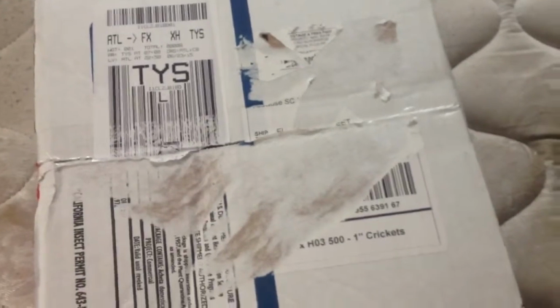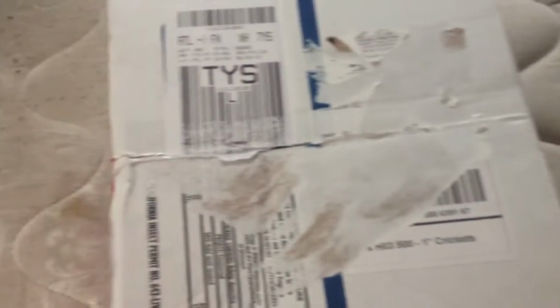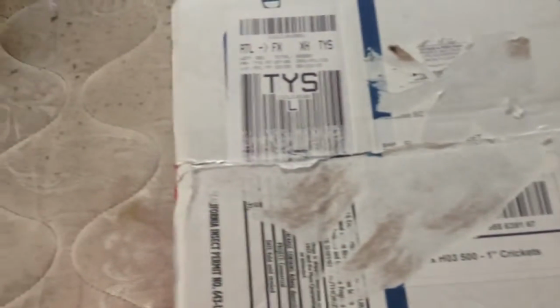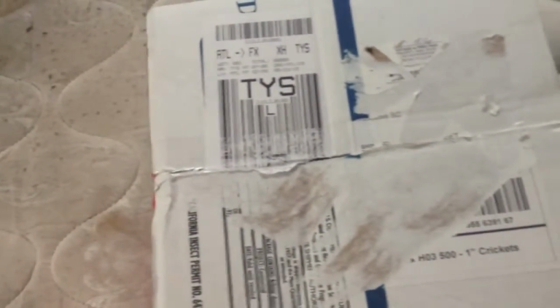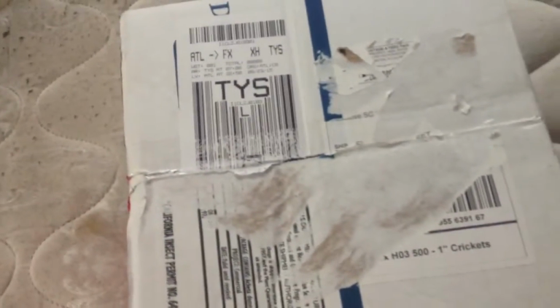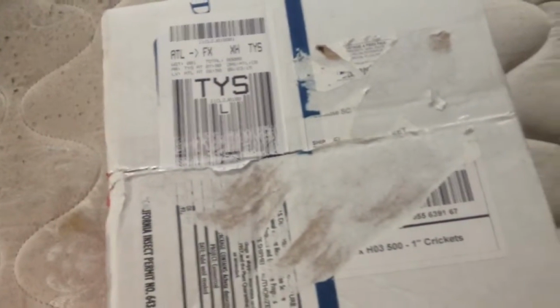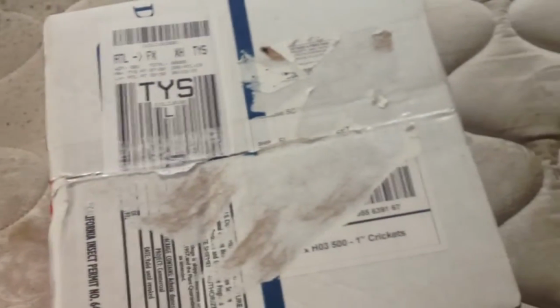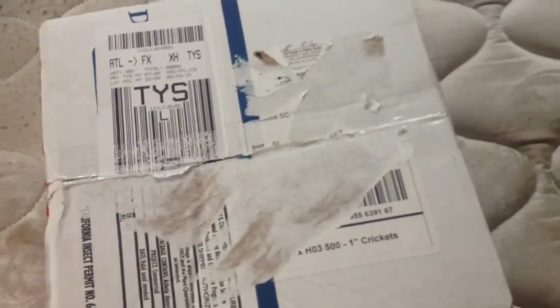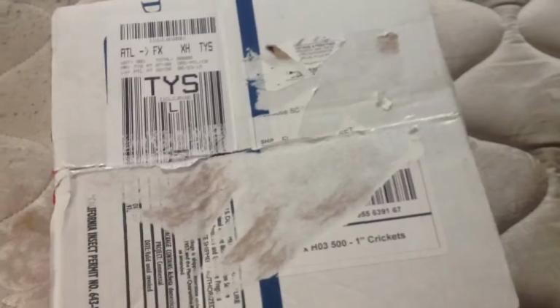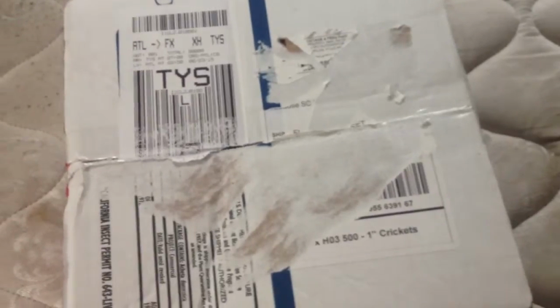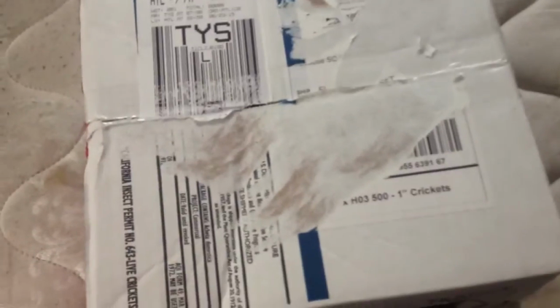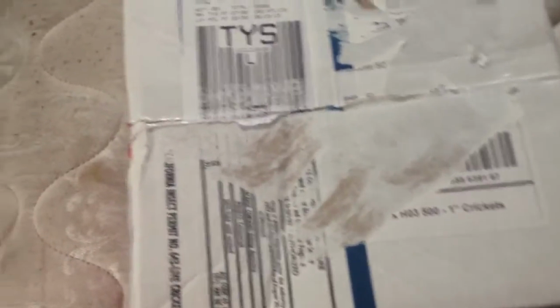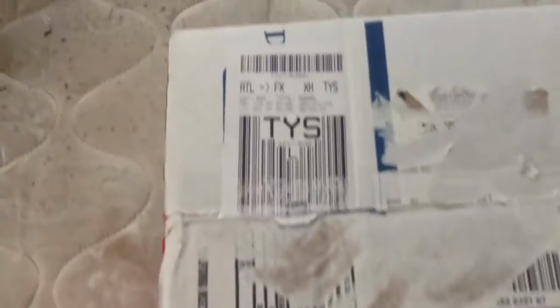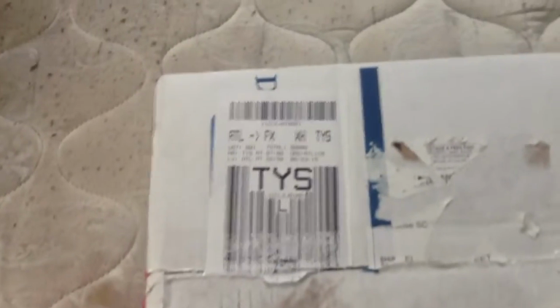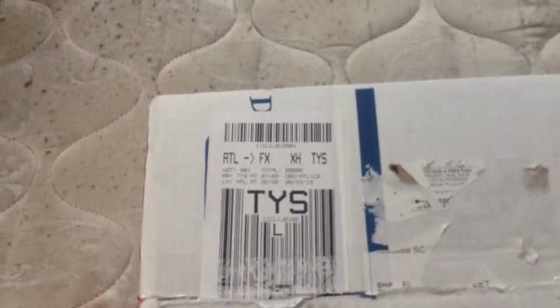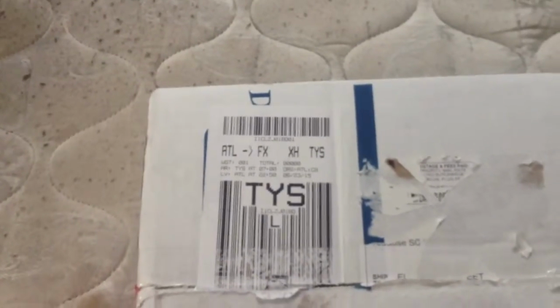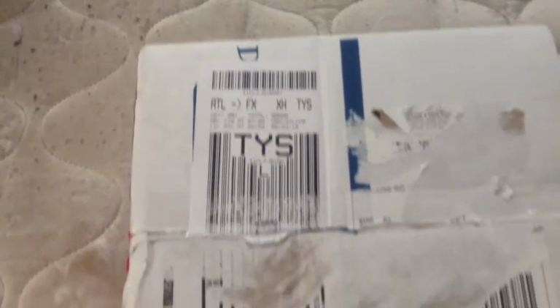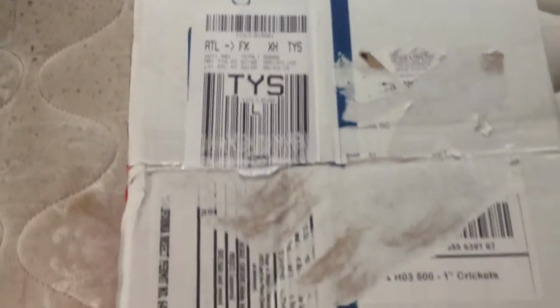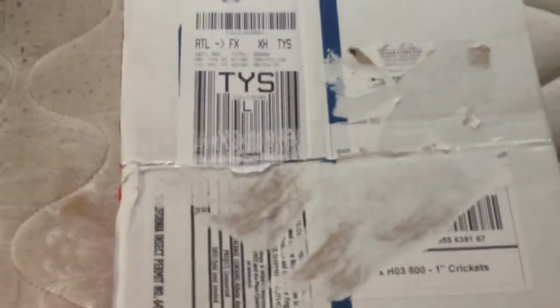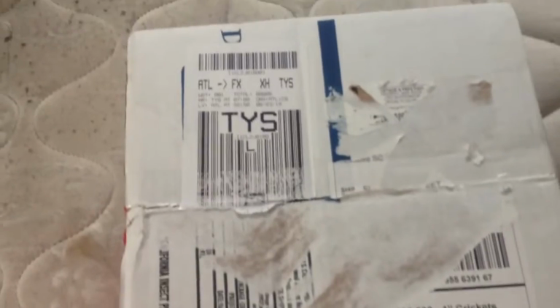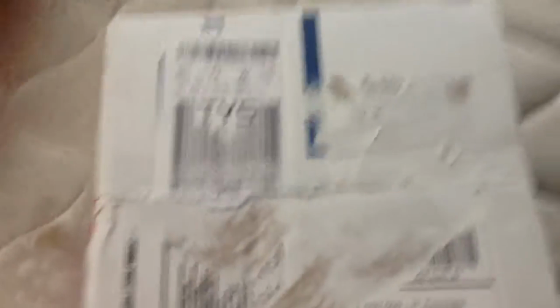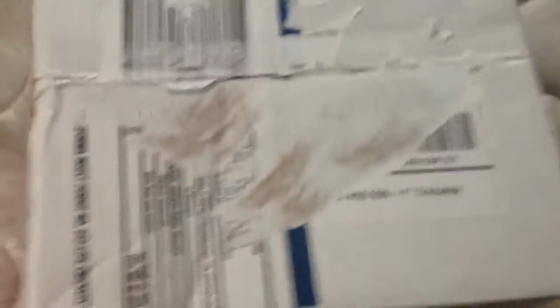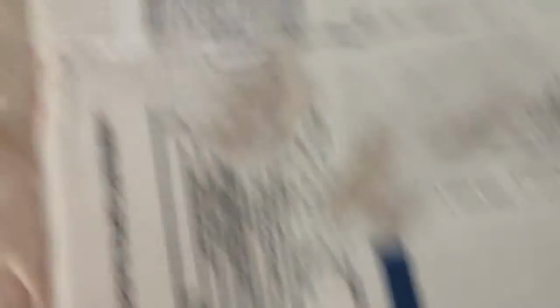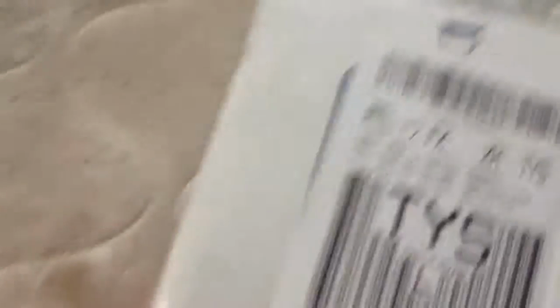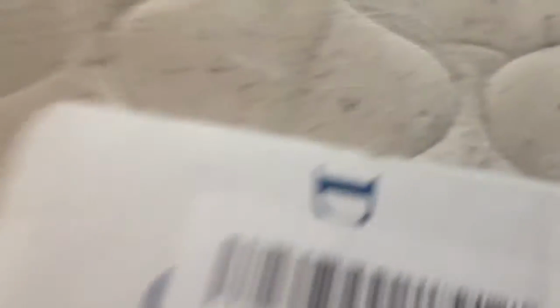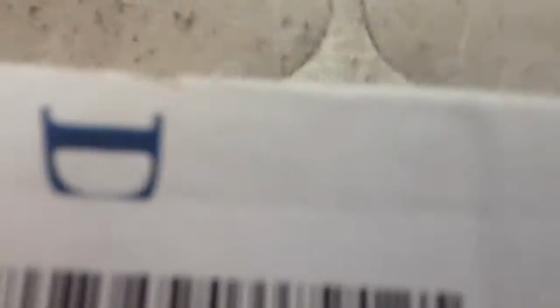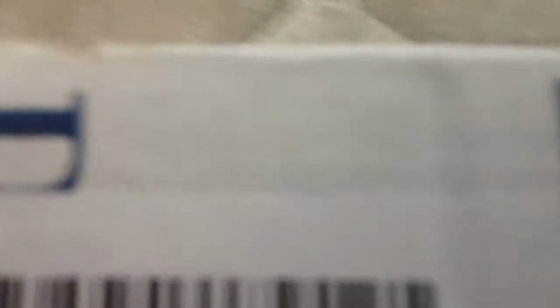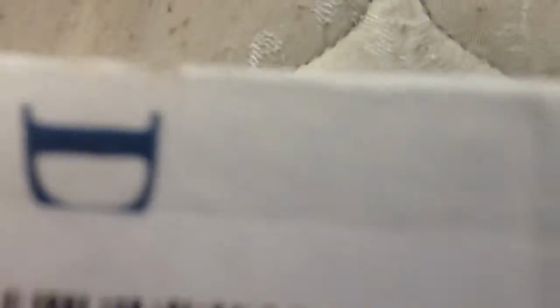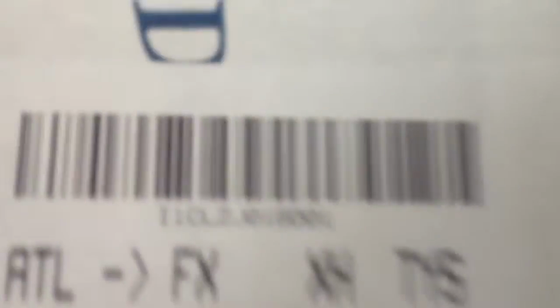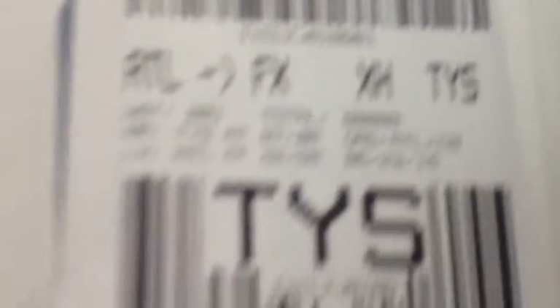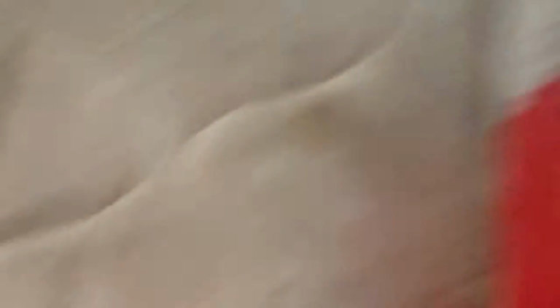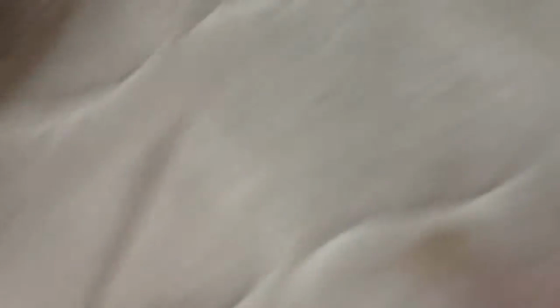Okay guys, today I'm doing an unboxing video on theater crickets that I bought from buytheatercrickets.com — sorry about that.